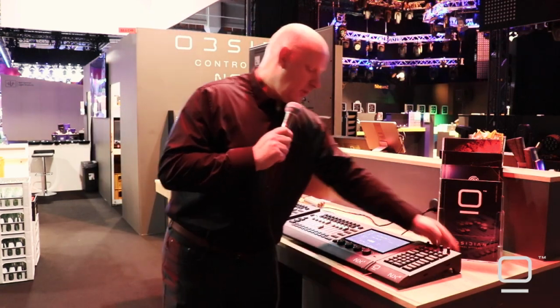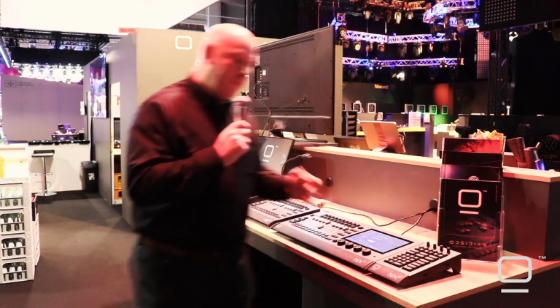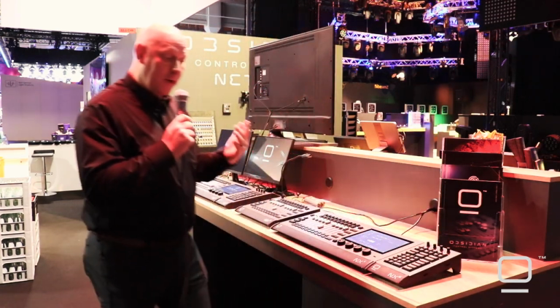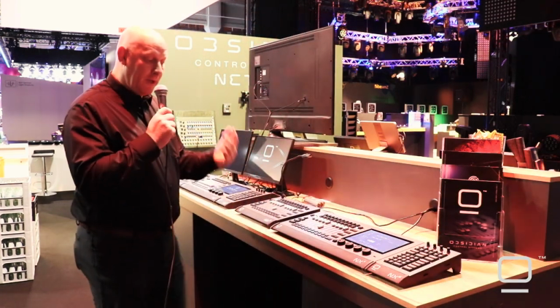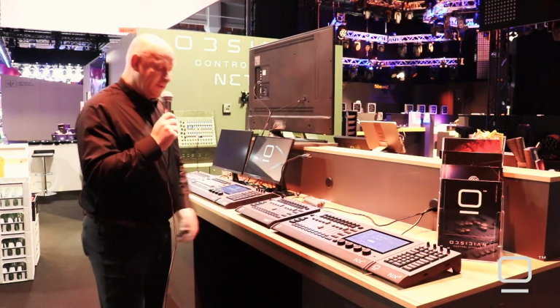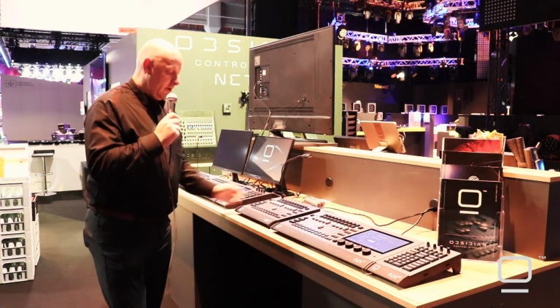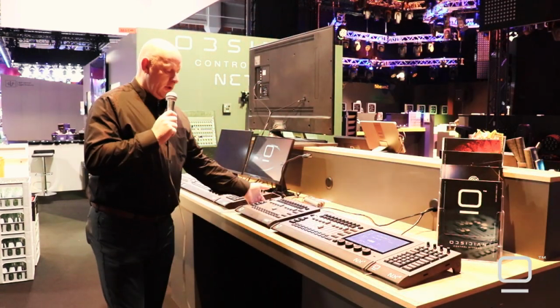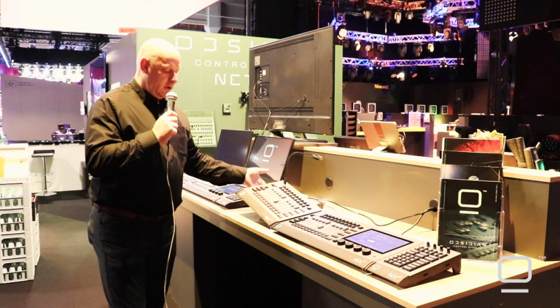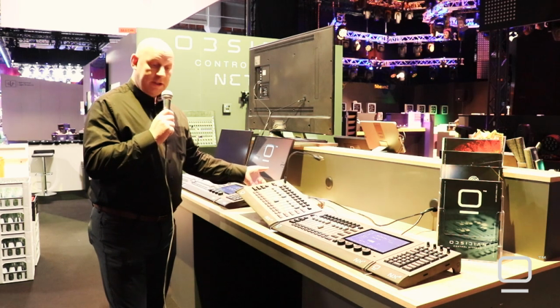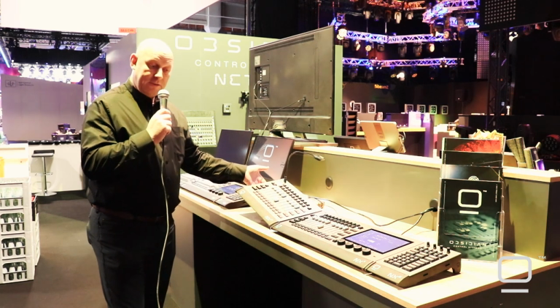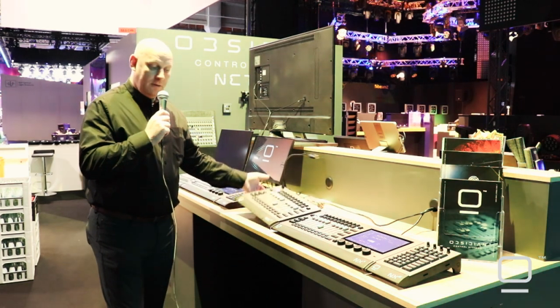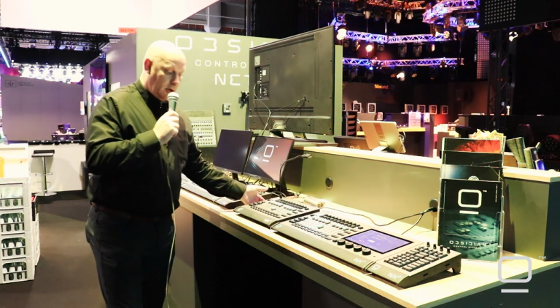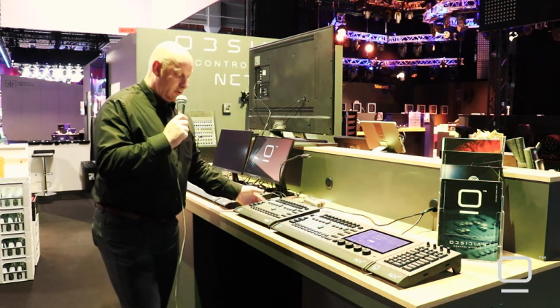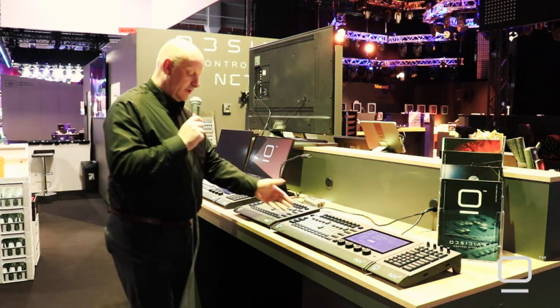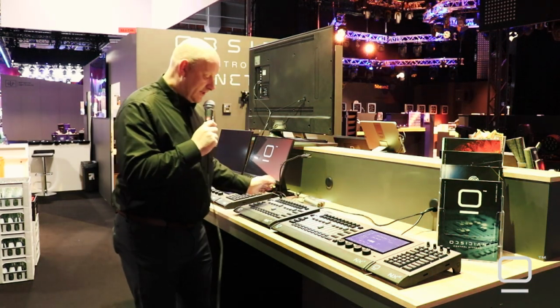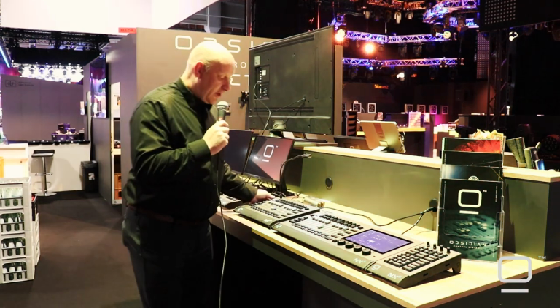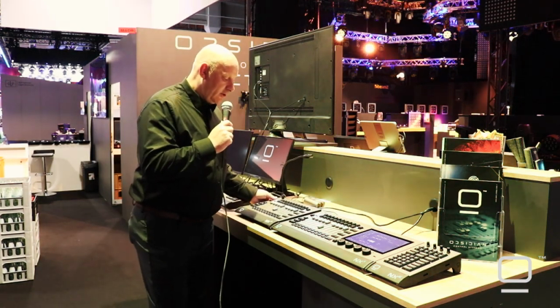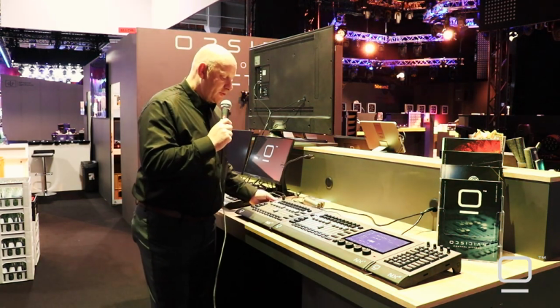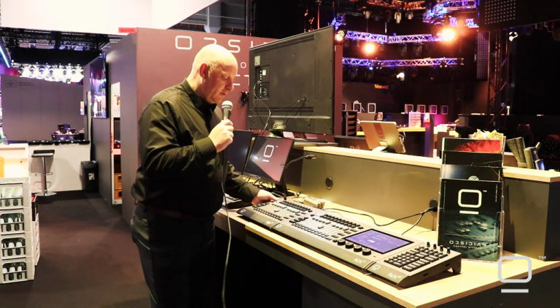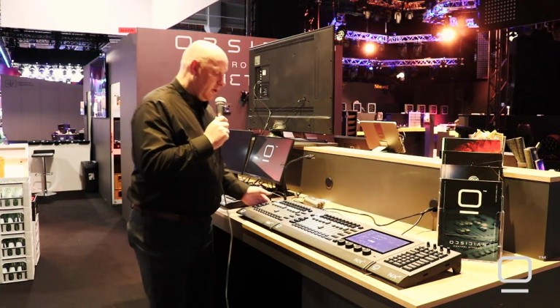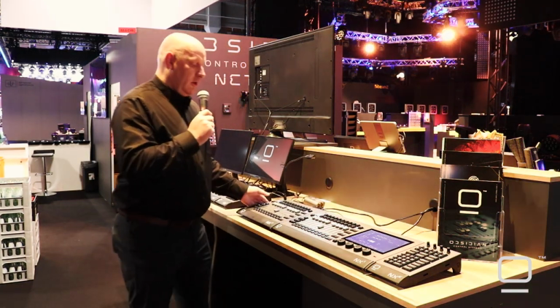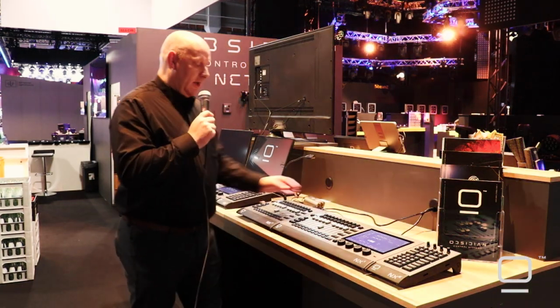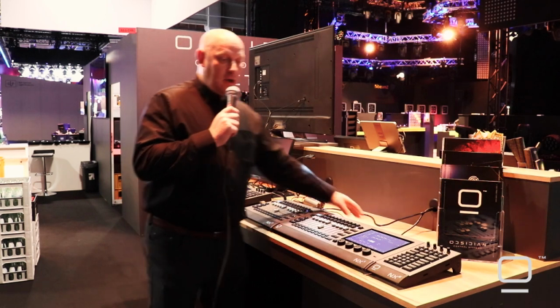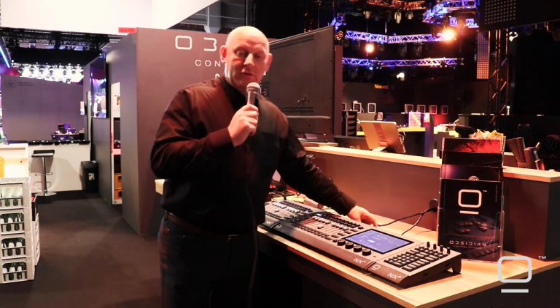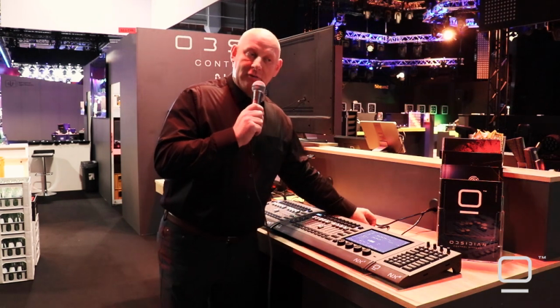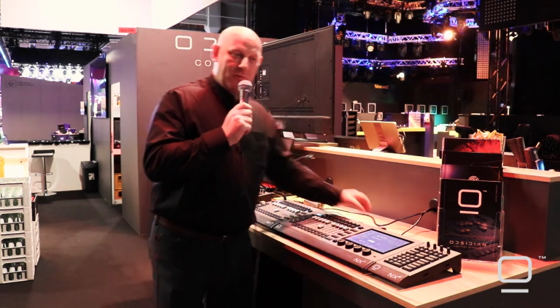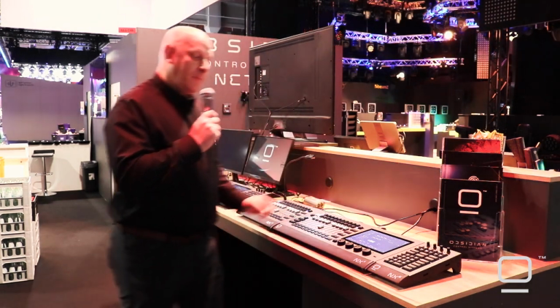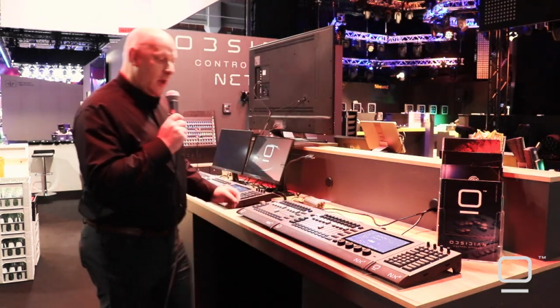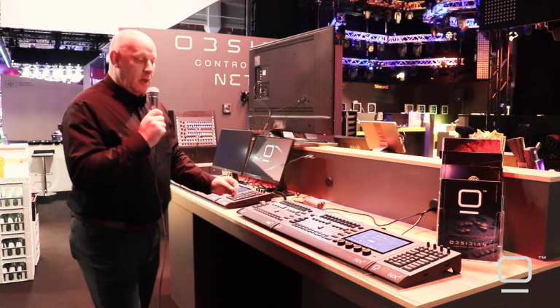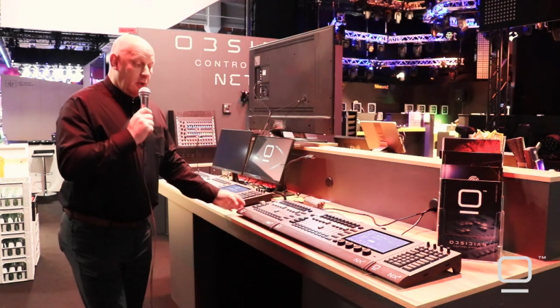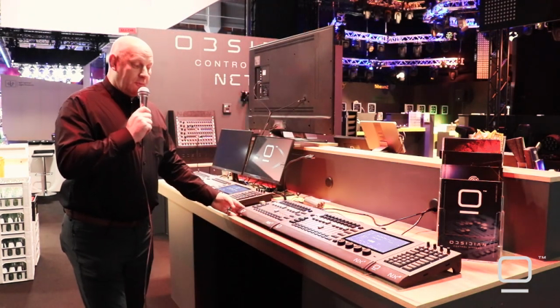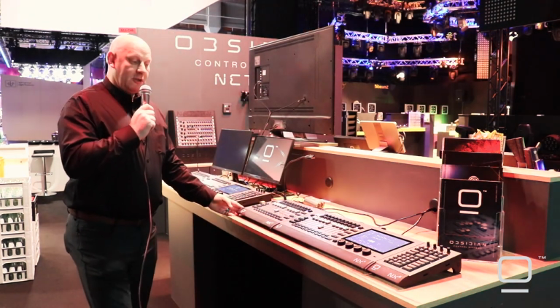If you require more playbacks, you get an NX-P as well — a nice little mechanical attachment — and they all interconnect over a USB connection.